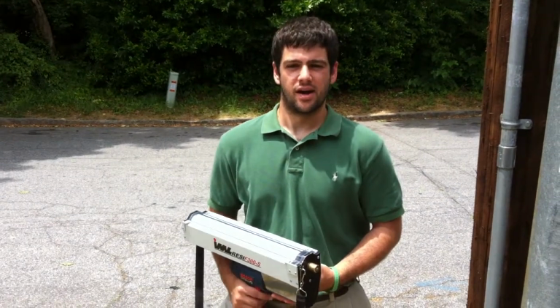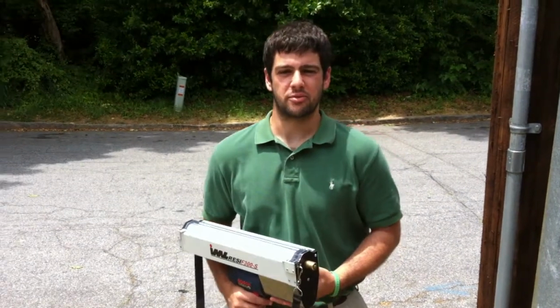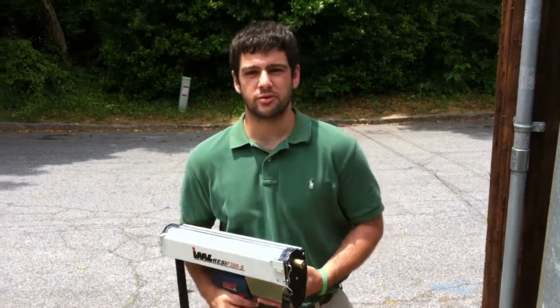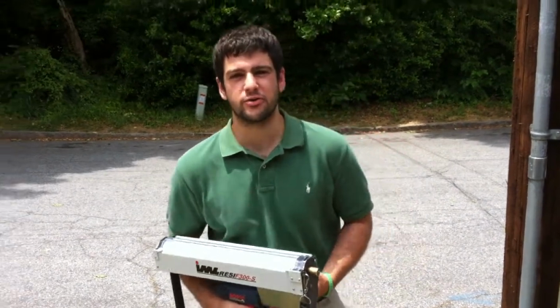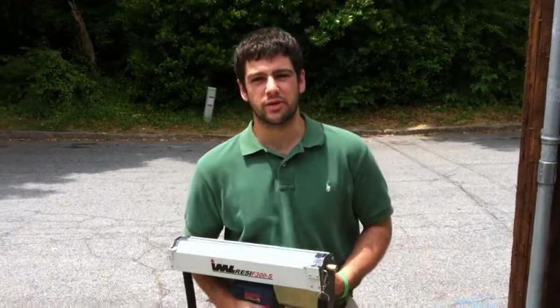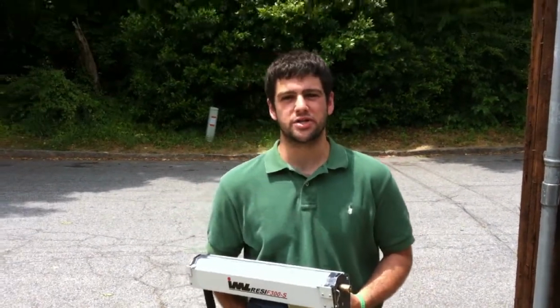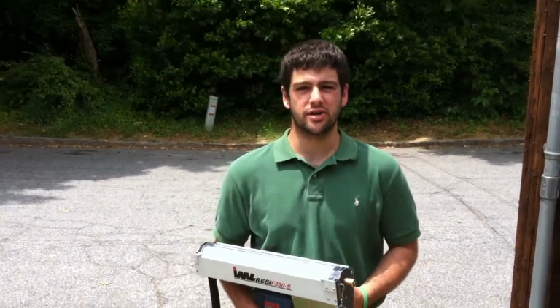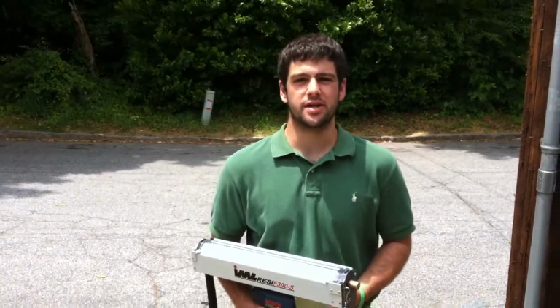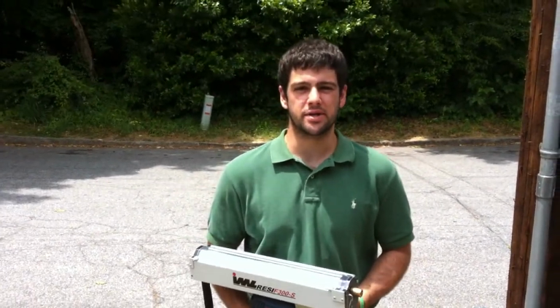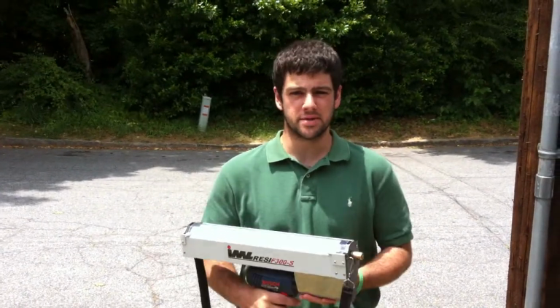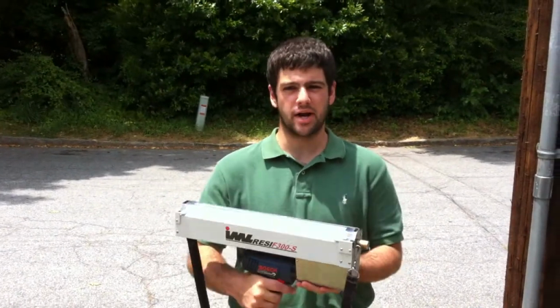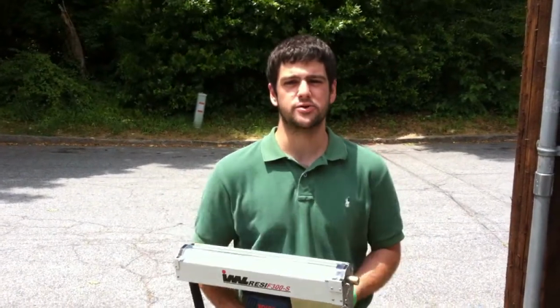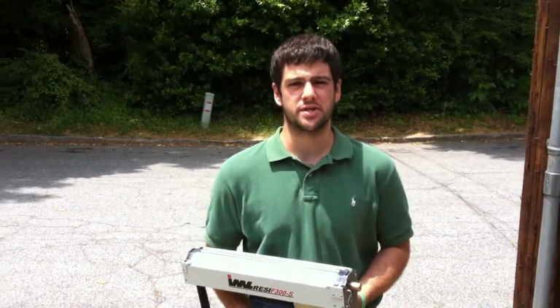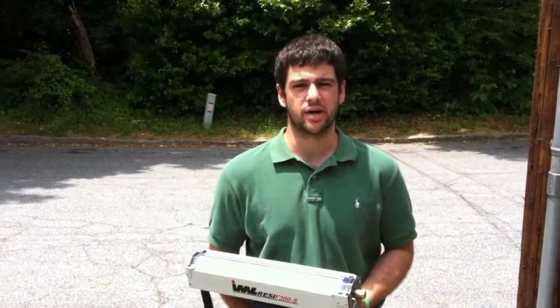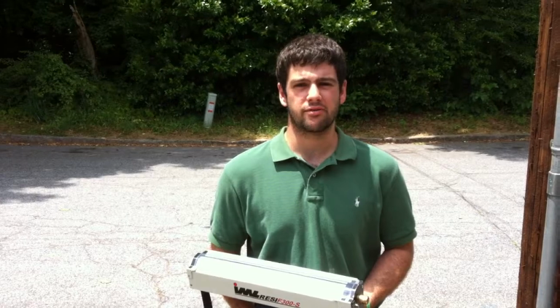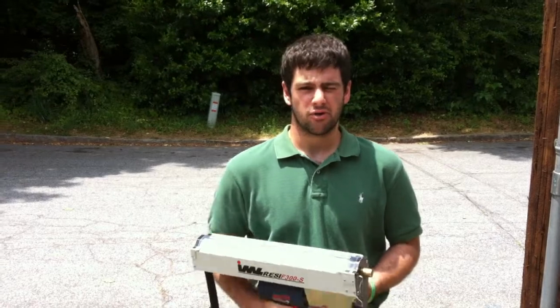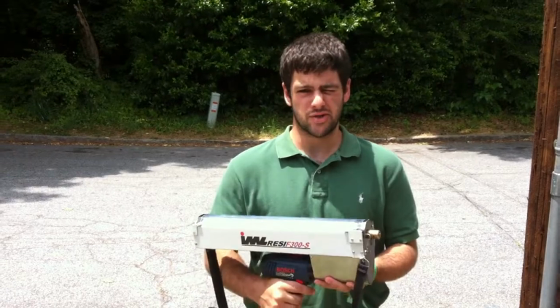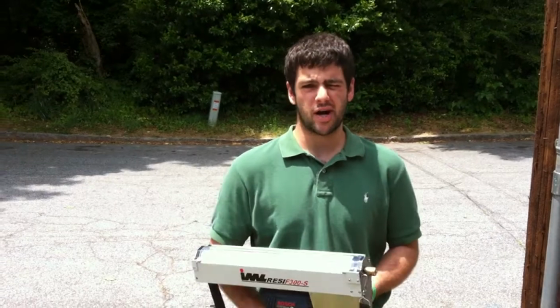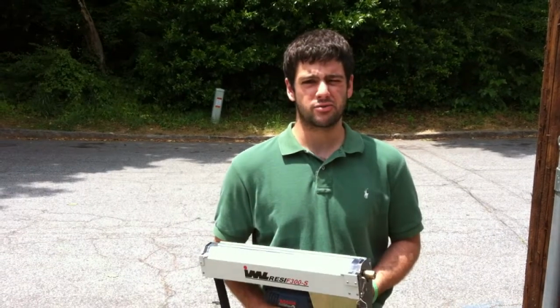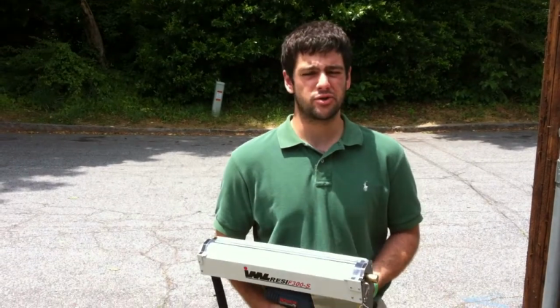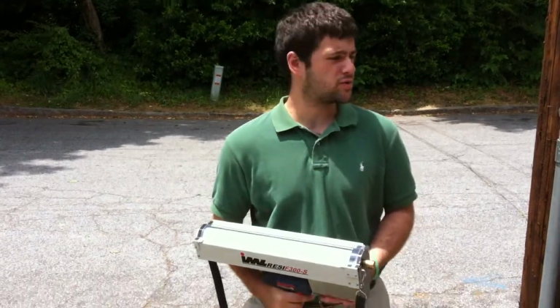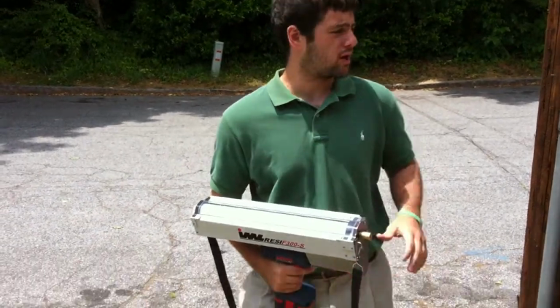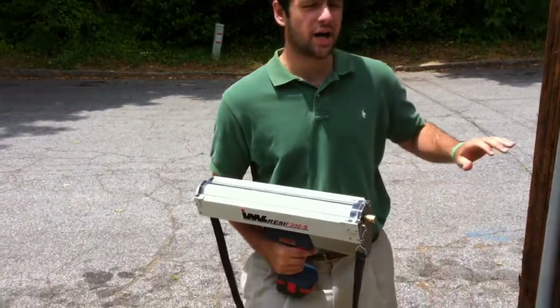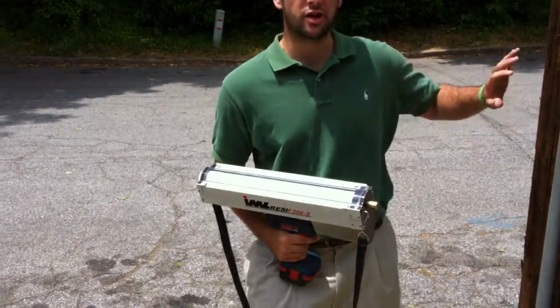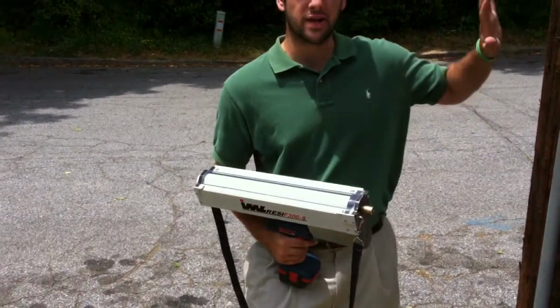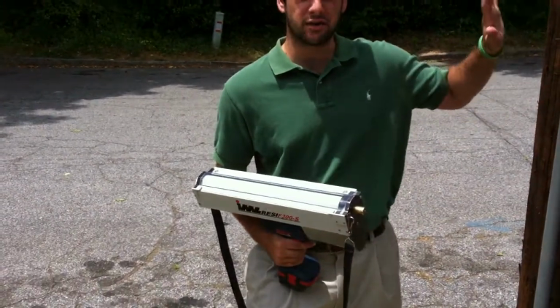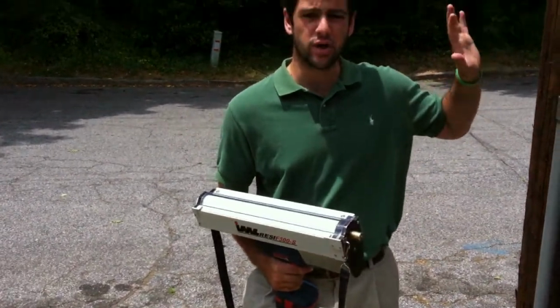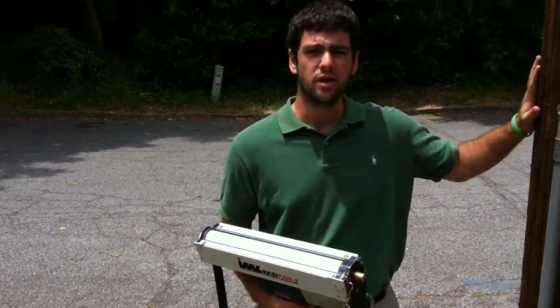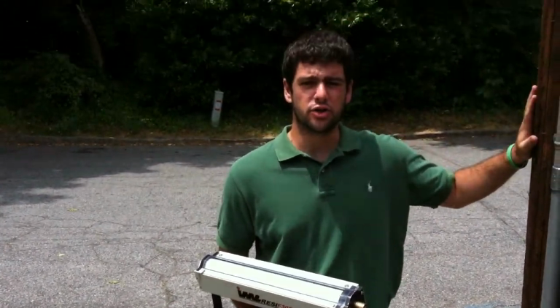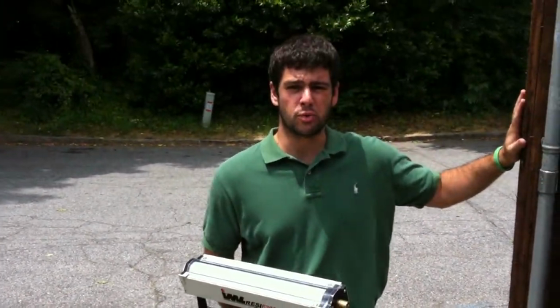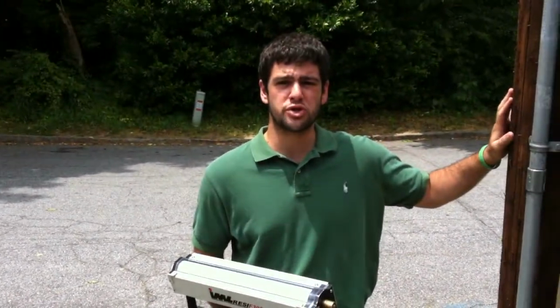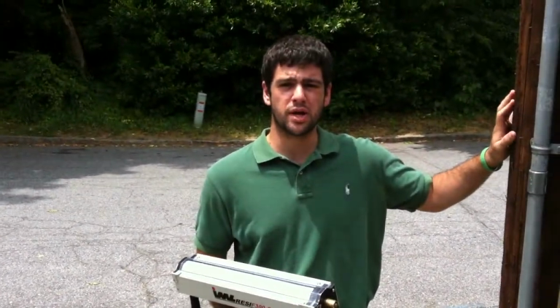Hi, I'm Chris Murphy with Stability Engineering. Today I'm going to demonstrate how to use the resistograph. The resistograph is what we use for non-destructive testing of wood to determine wood strength.